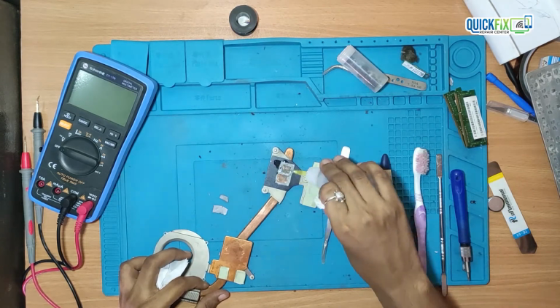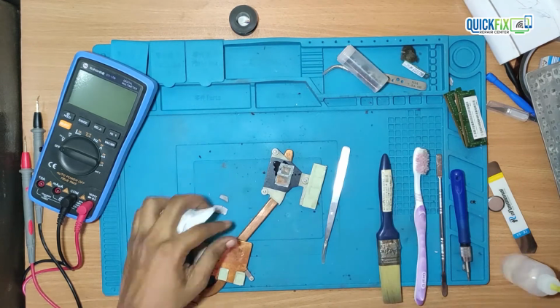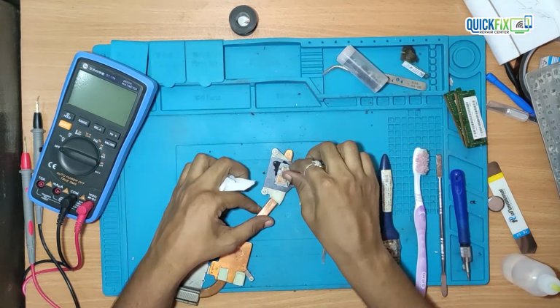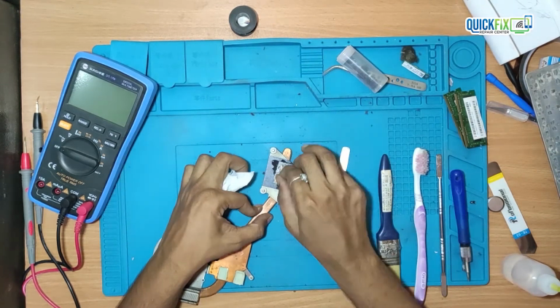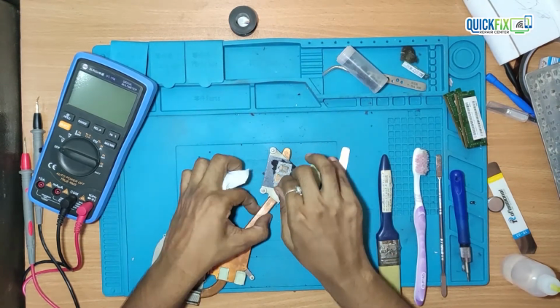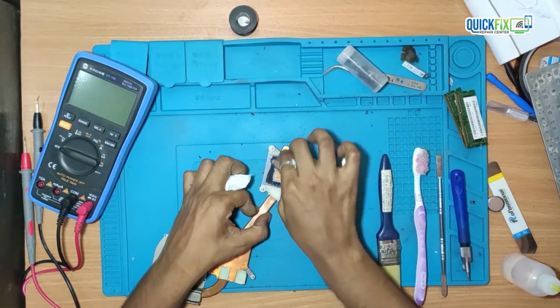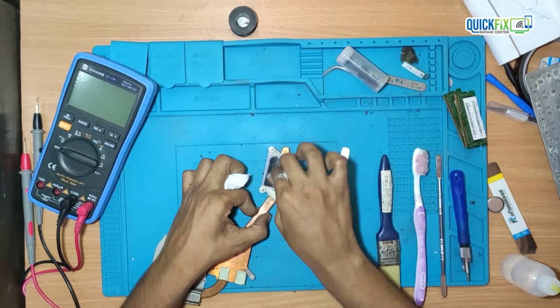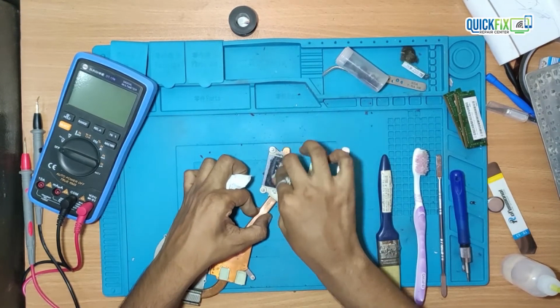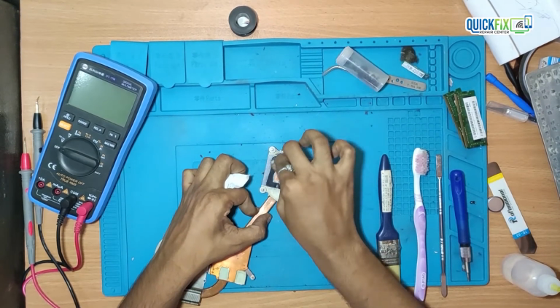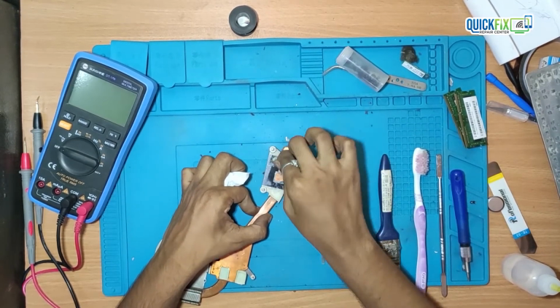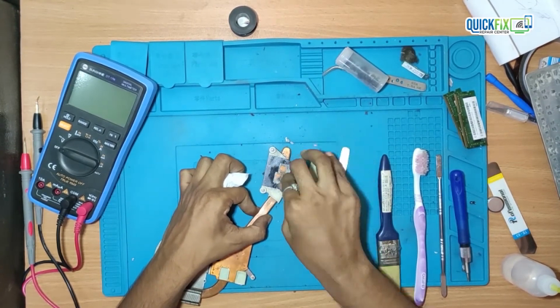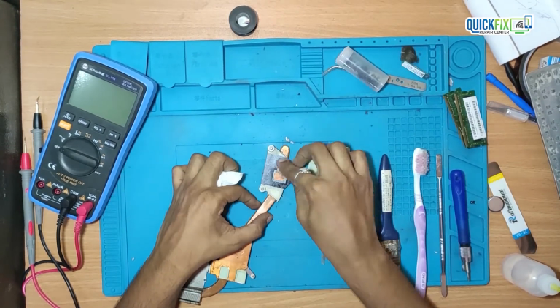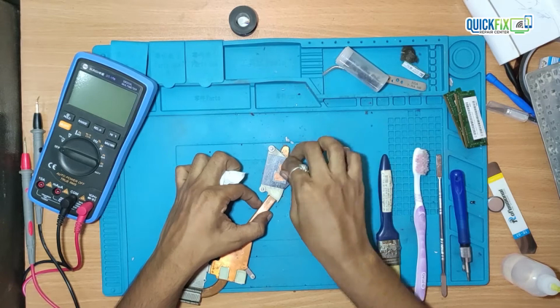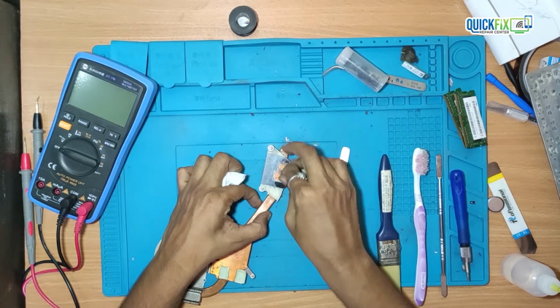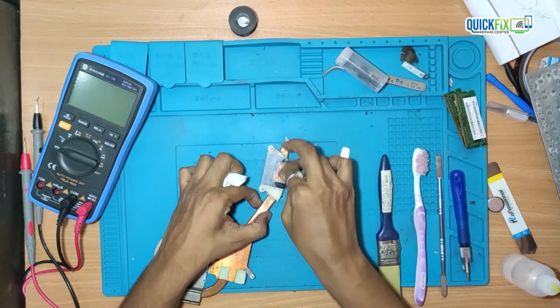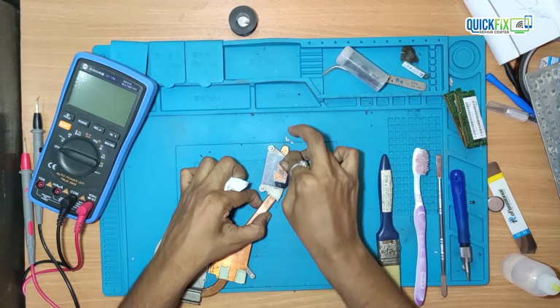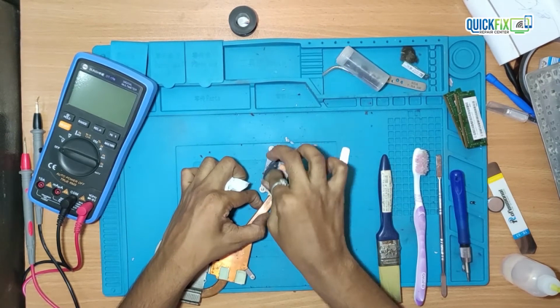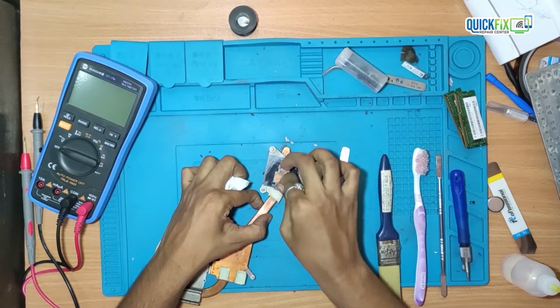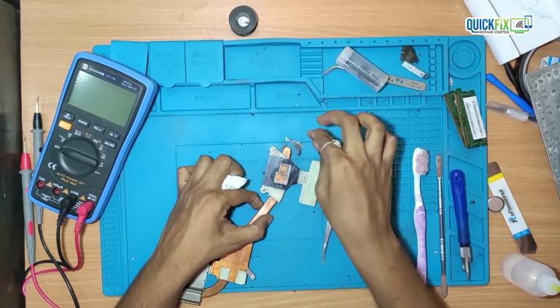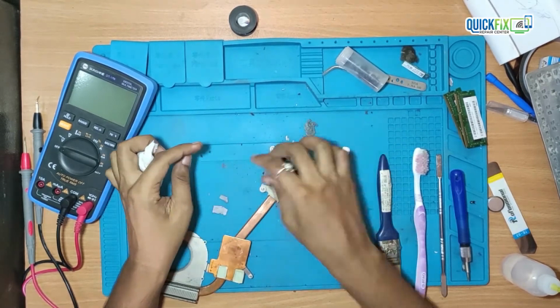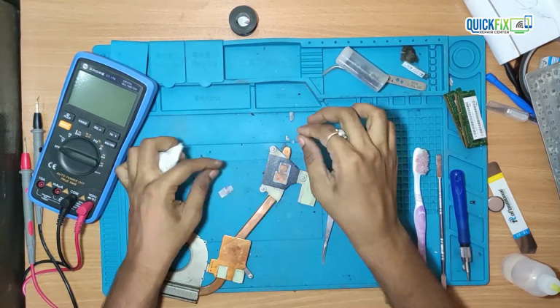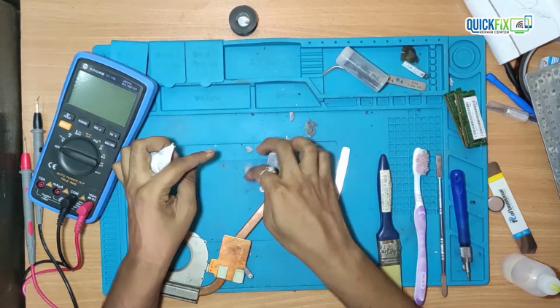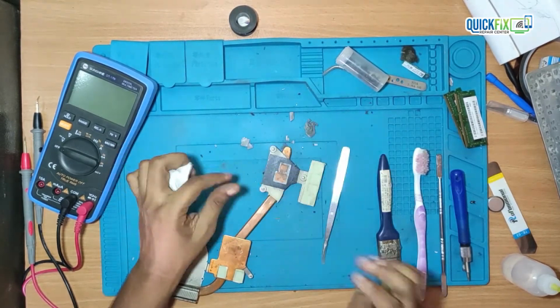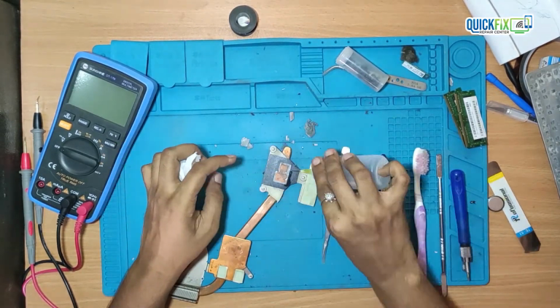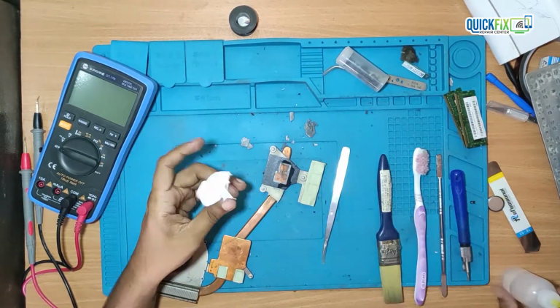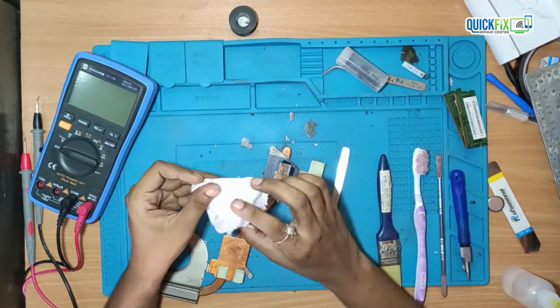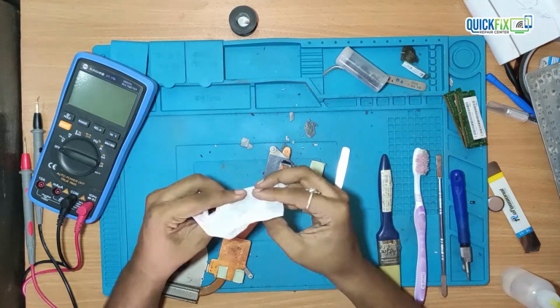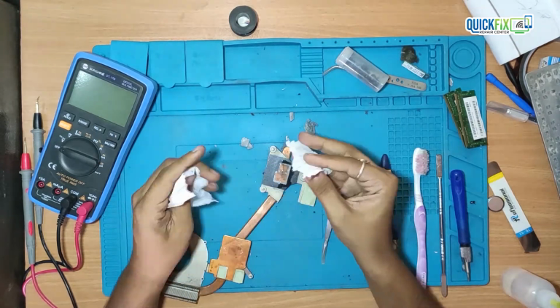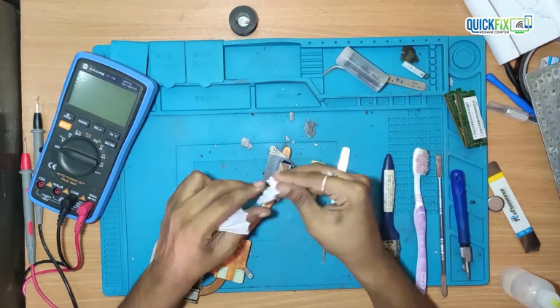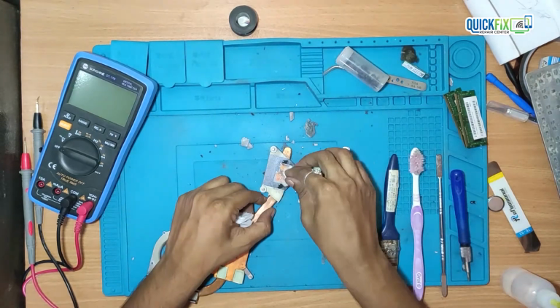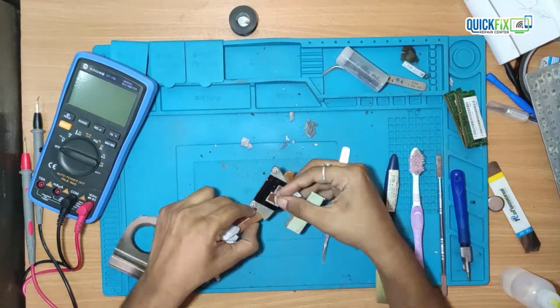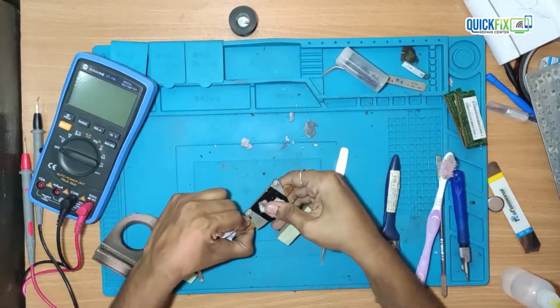The thermal pad is also damaged. Due to that, I need to replace it with a new thermal pad on the graphic chip. In my opinion, that is one of the reasons the laptop is getting overheated and graphic-related red lines appear on screen.